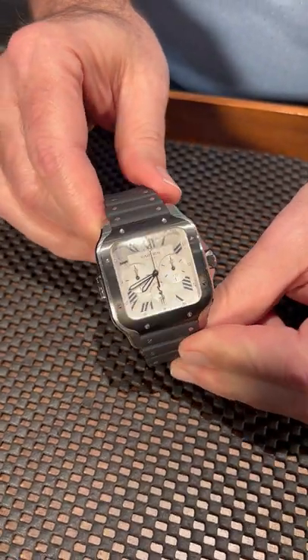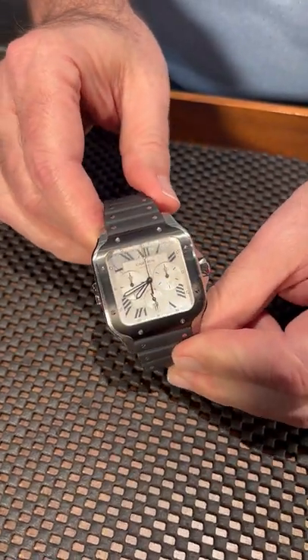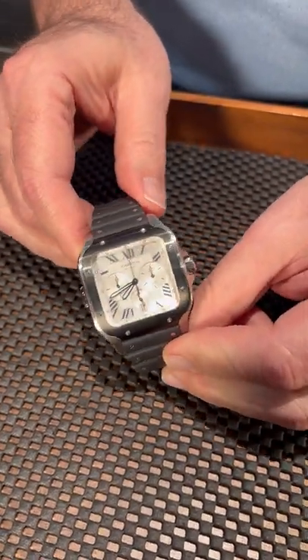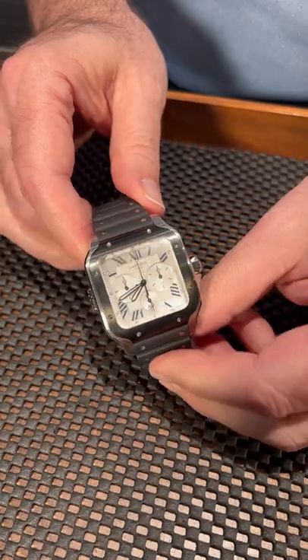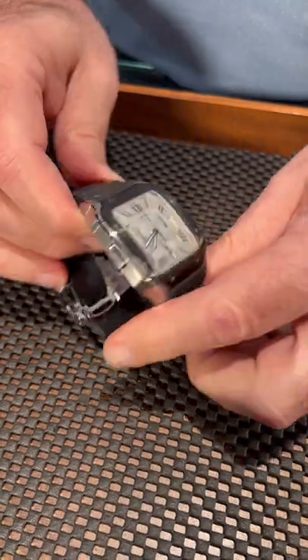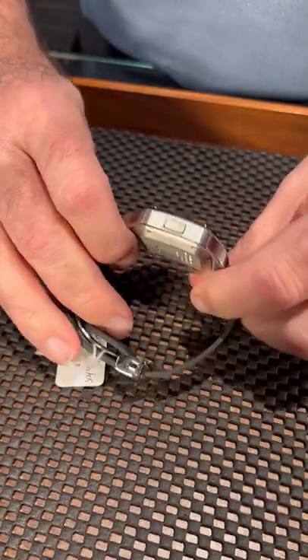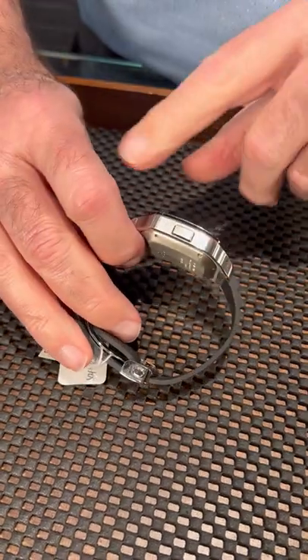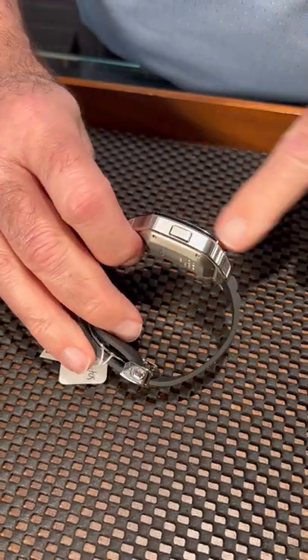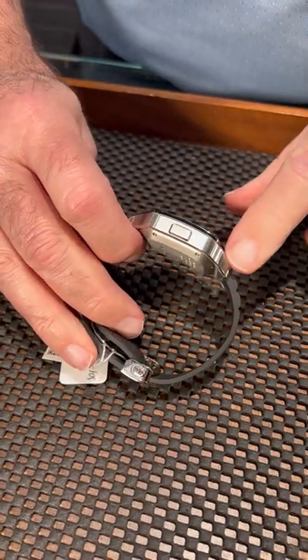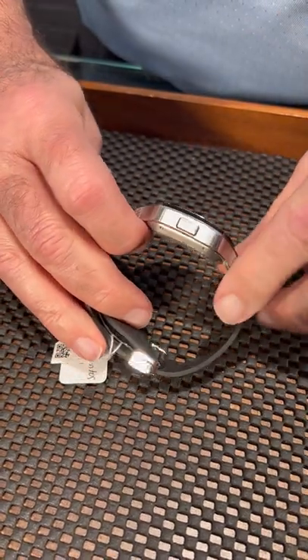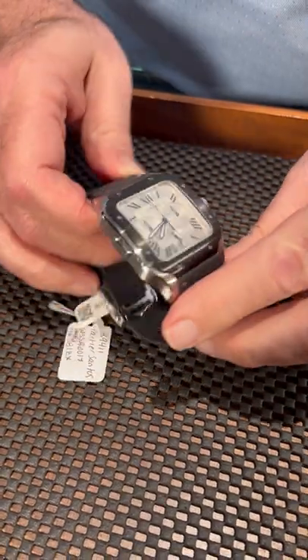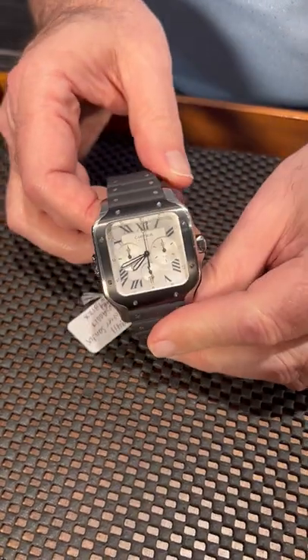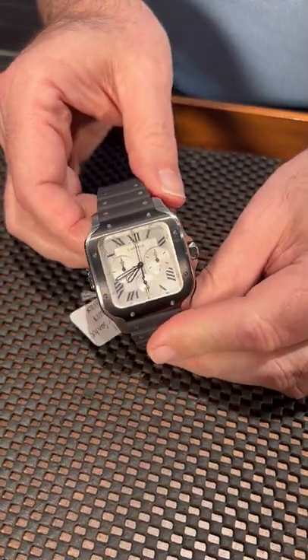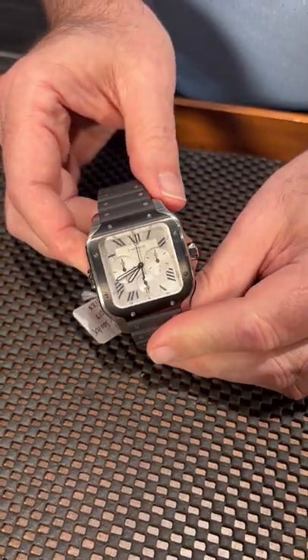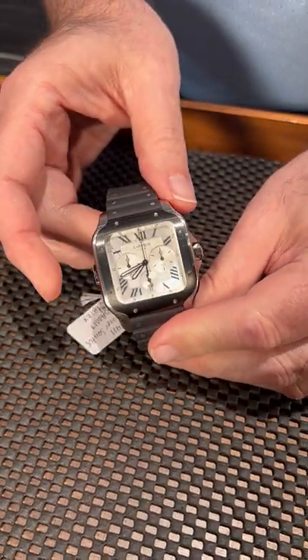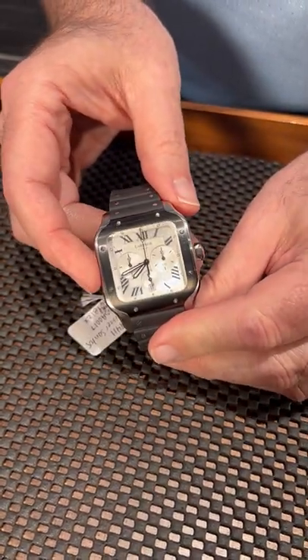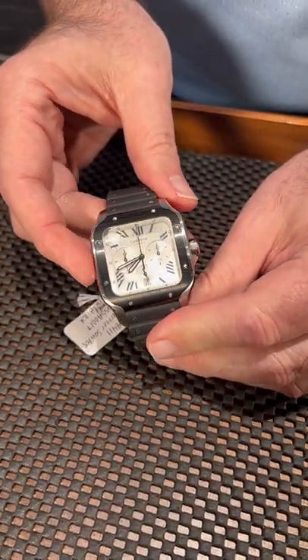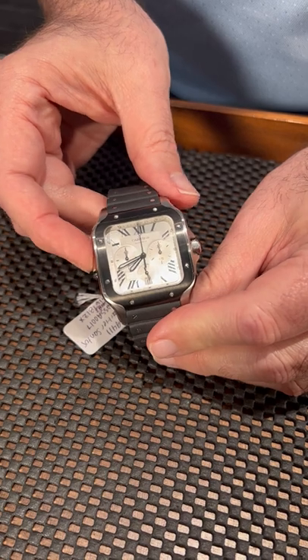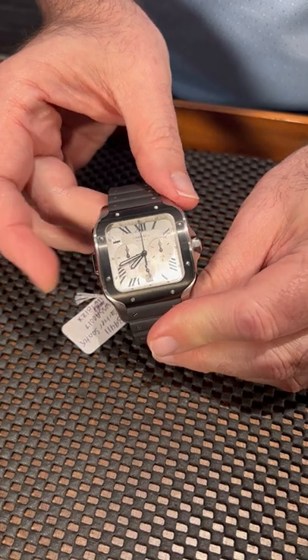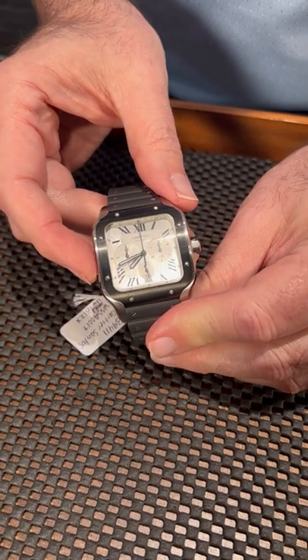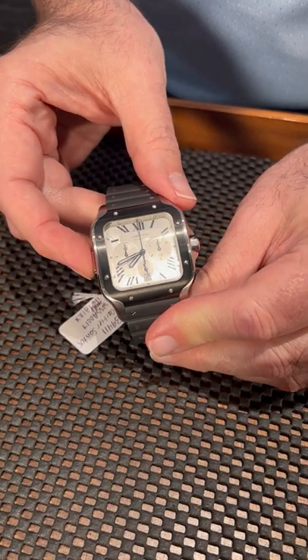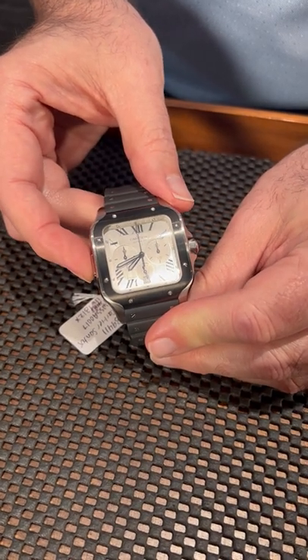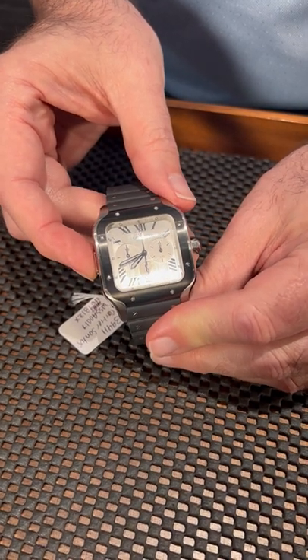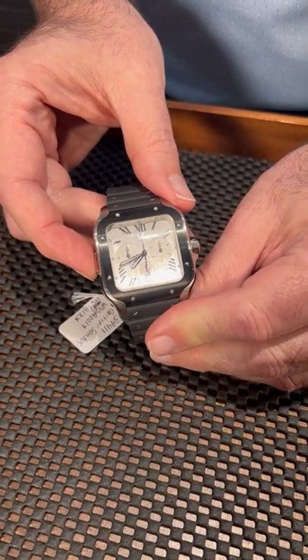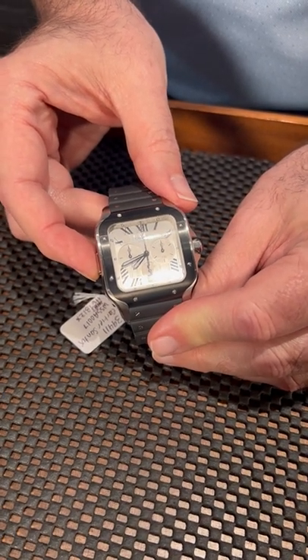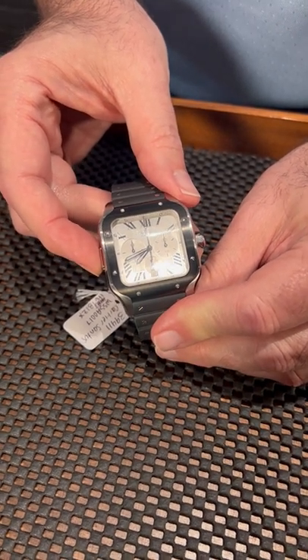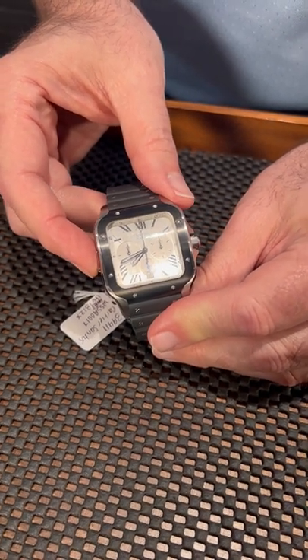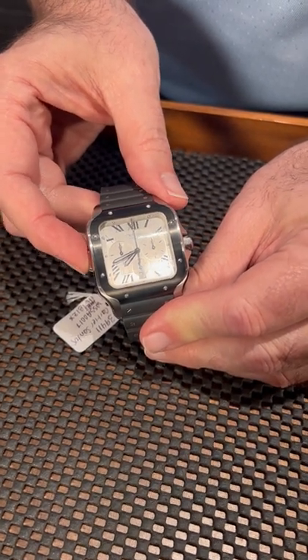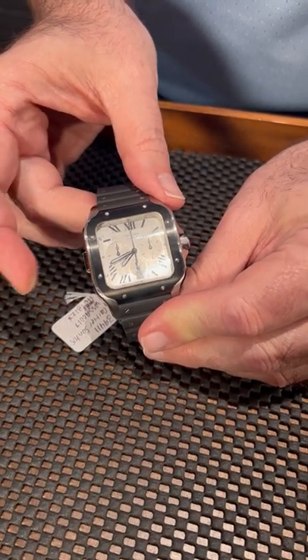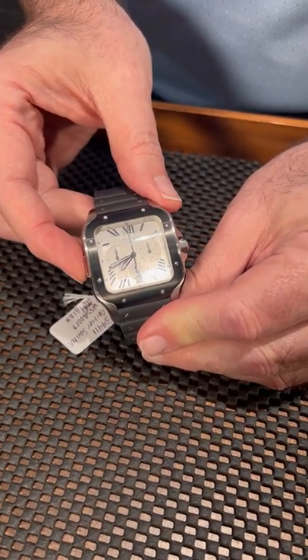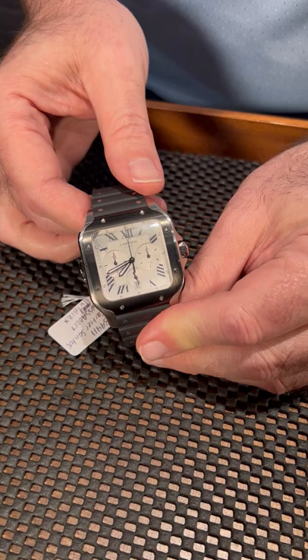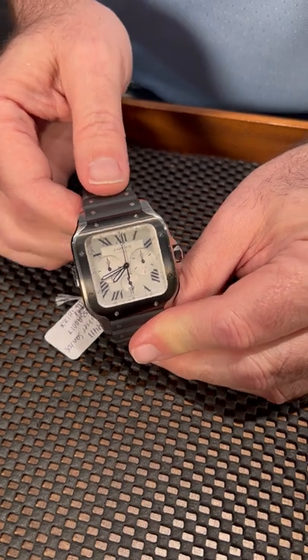The watch has a slight curve to the entire case, and it features an ingenious chronograph system — this one button at the nine o'clock position does start, stop, and reset.